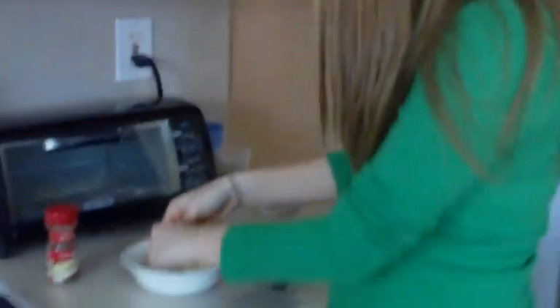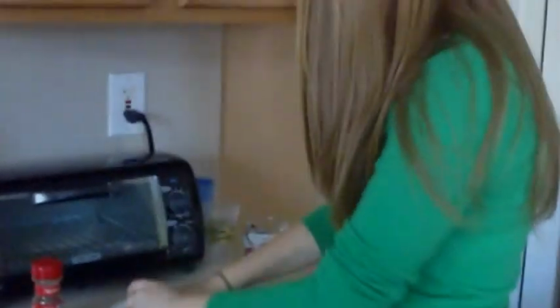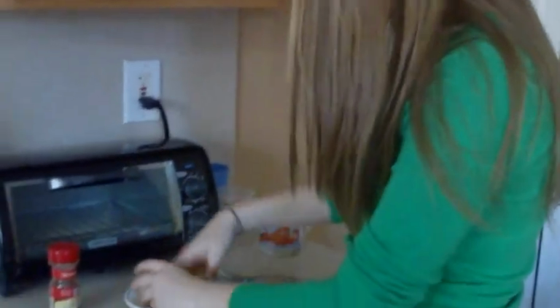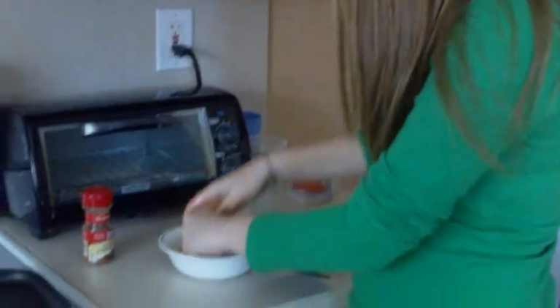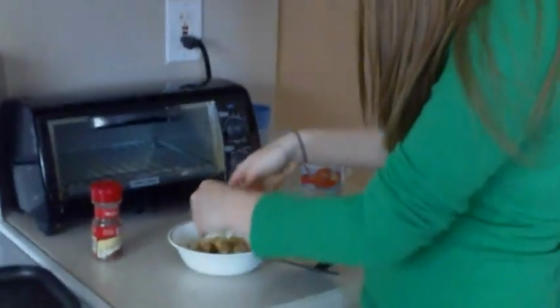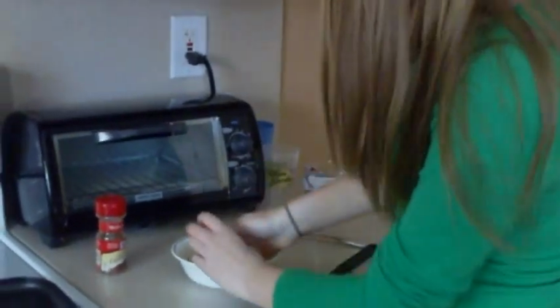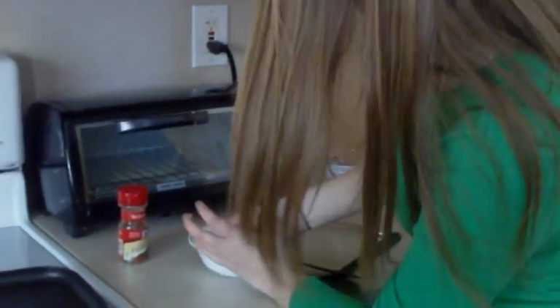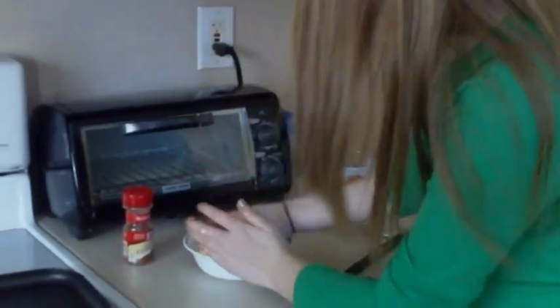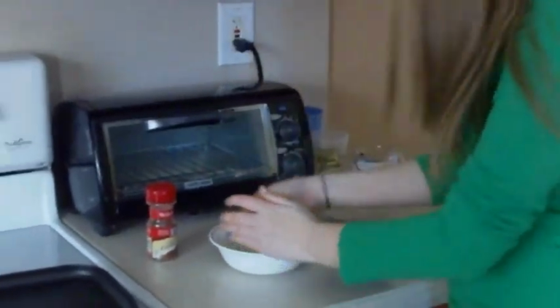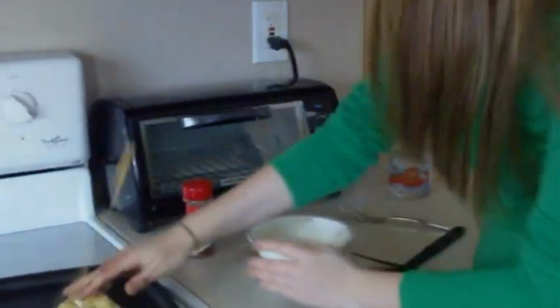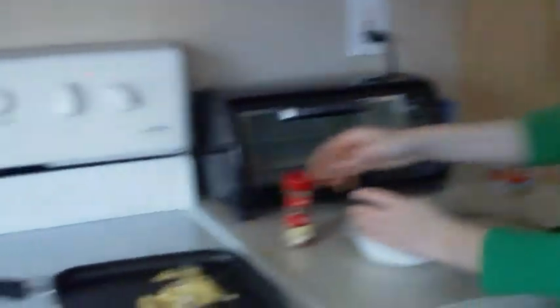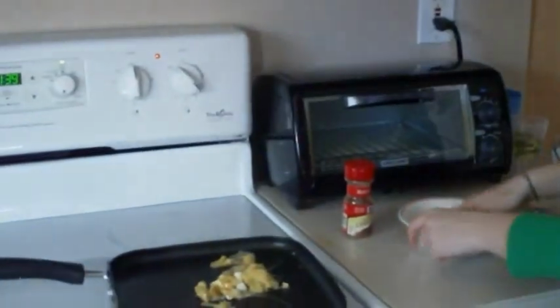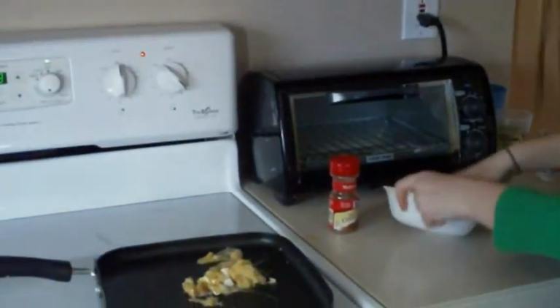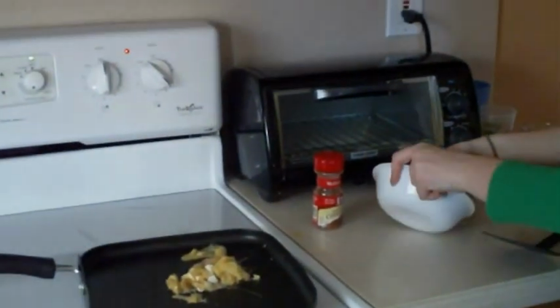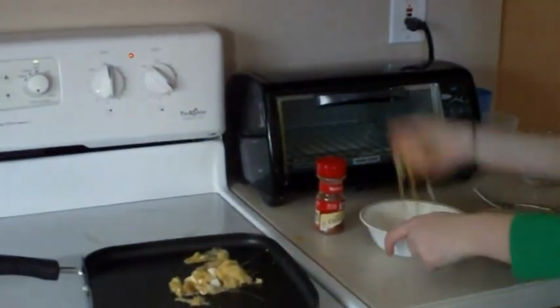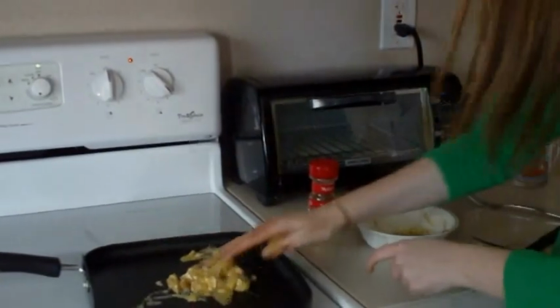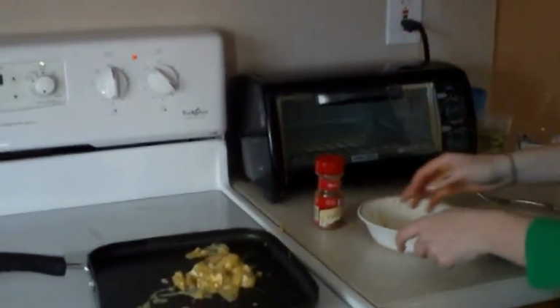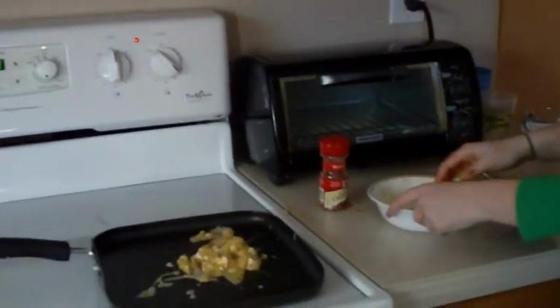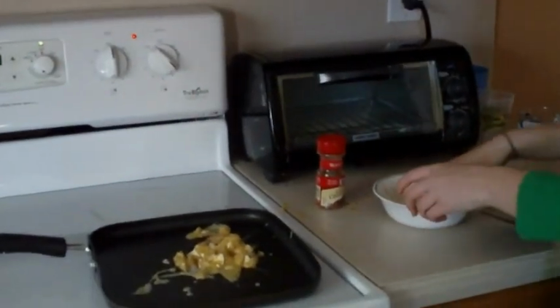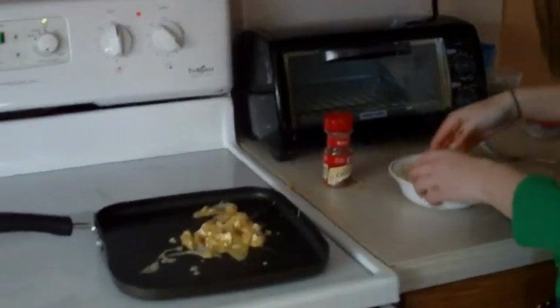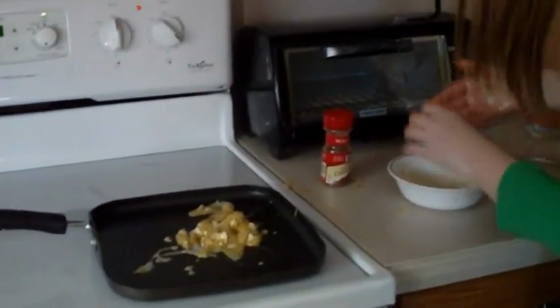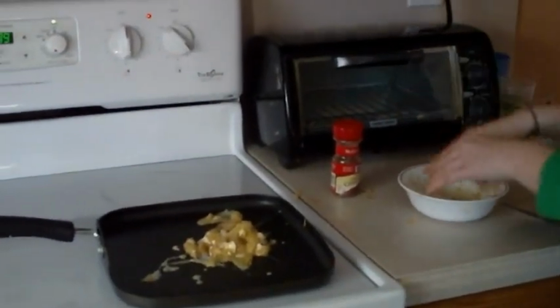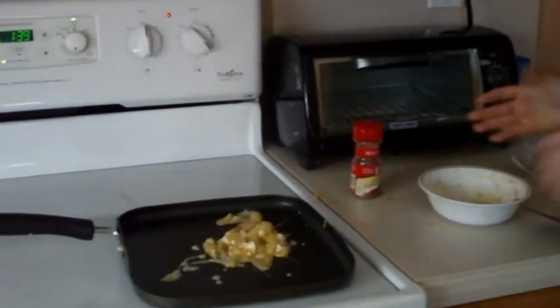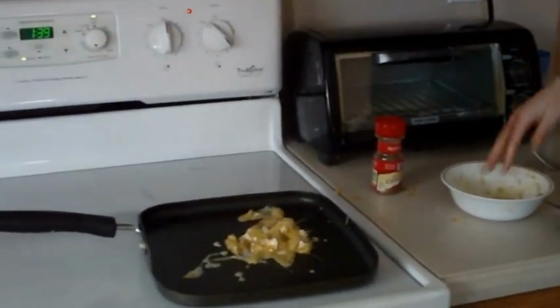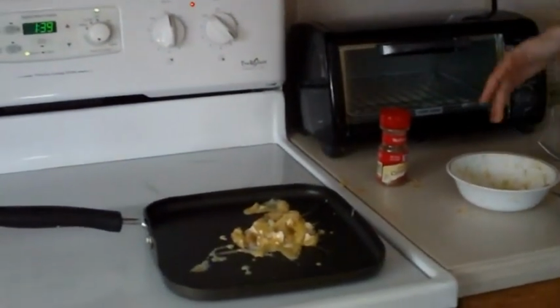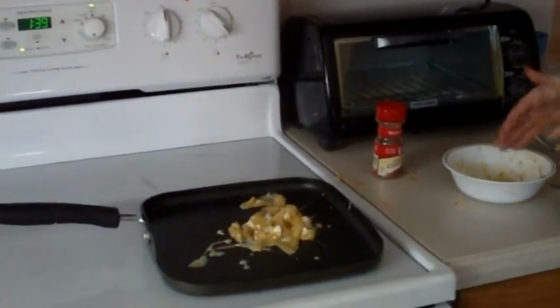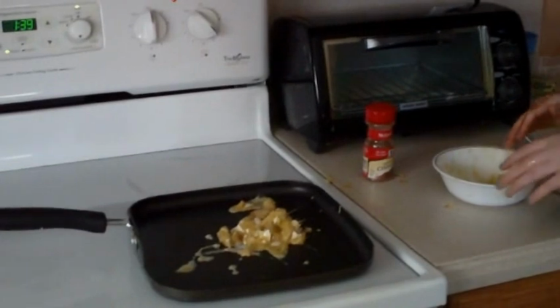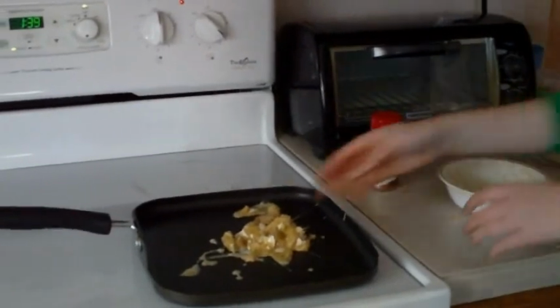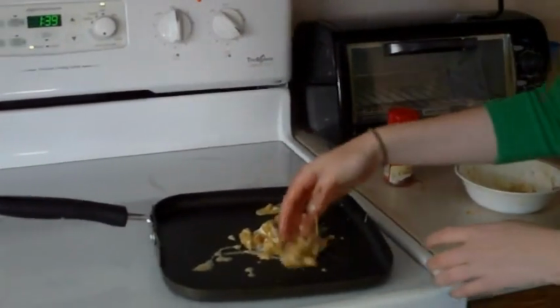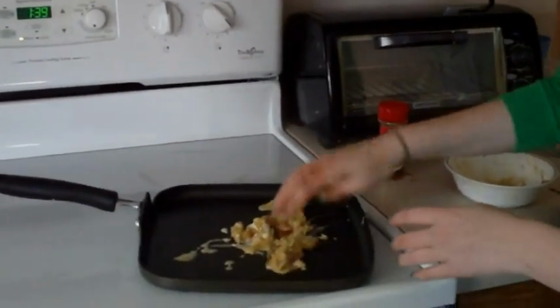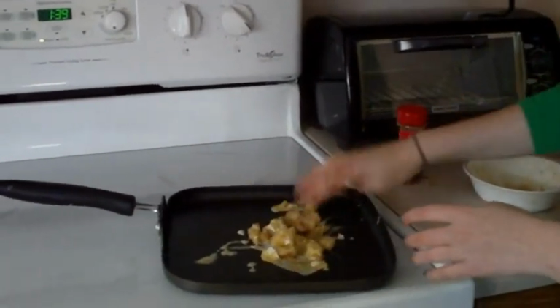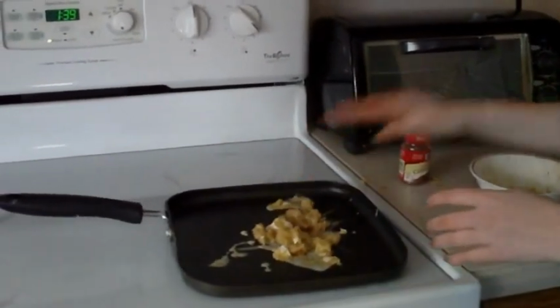And after you have that, you neatly put it on the pan, just like that. There you go. Now you can just wait for it until it gets all nice and brown.